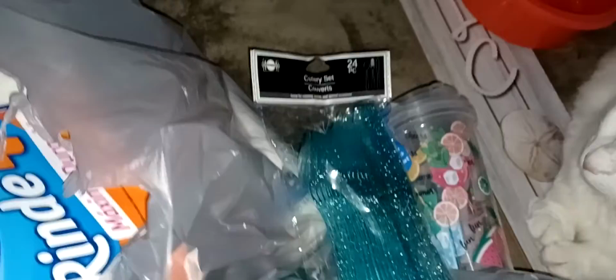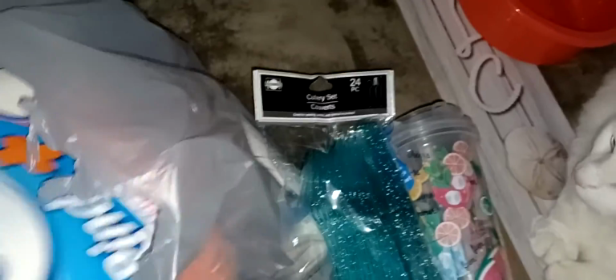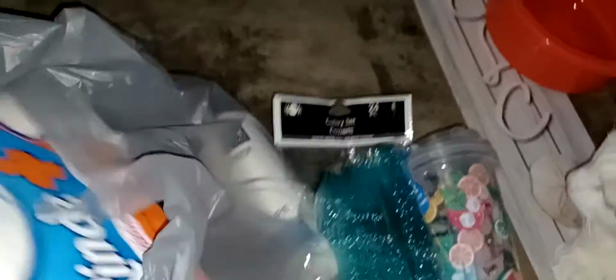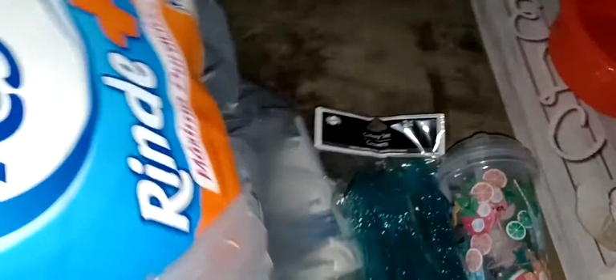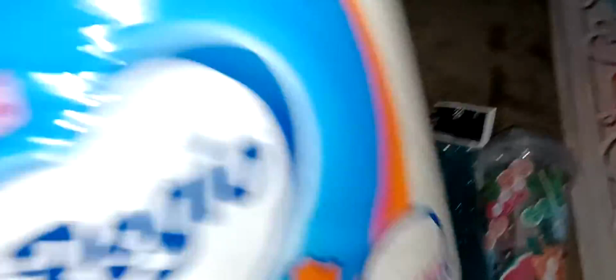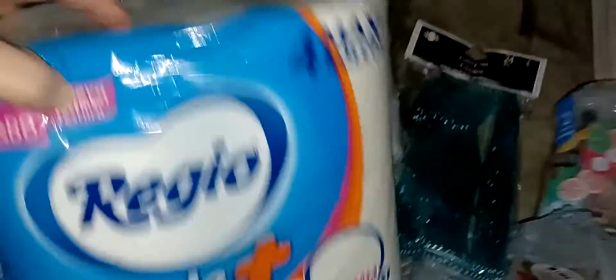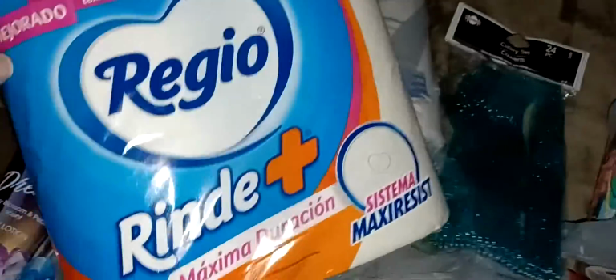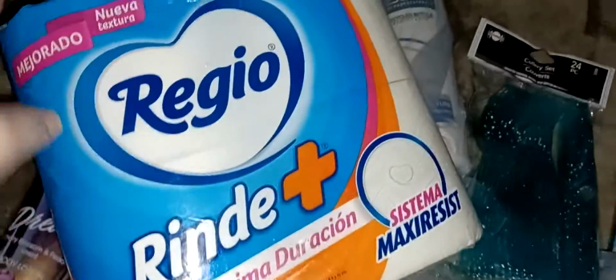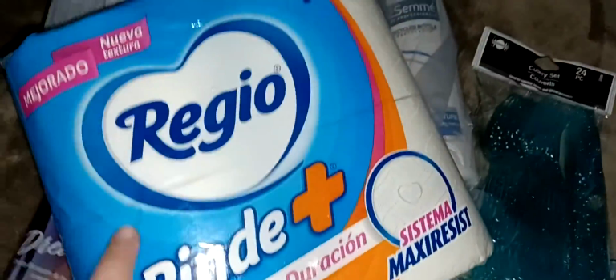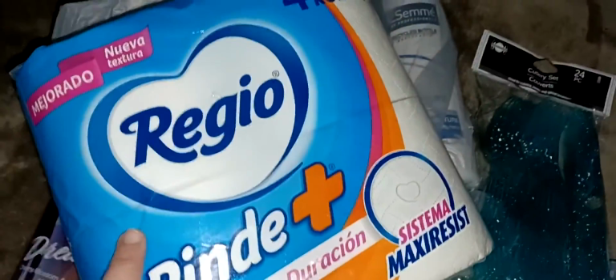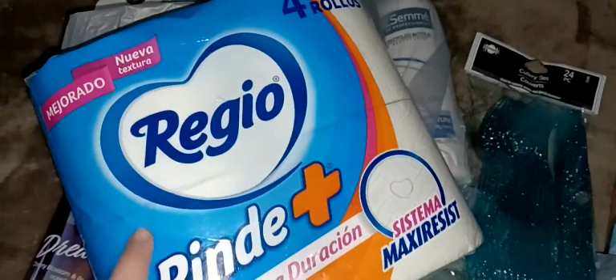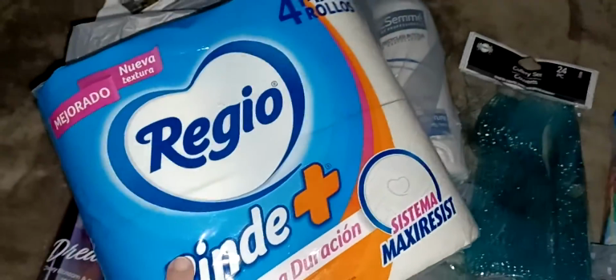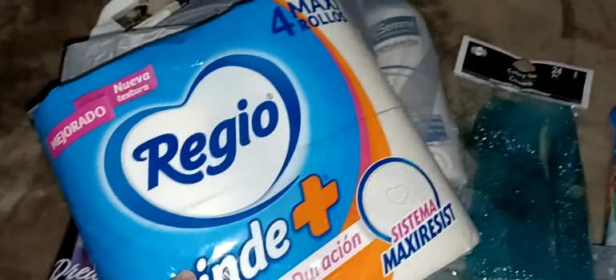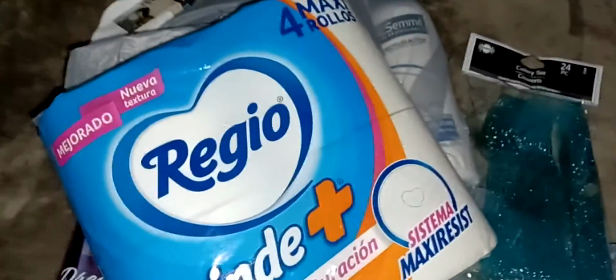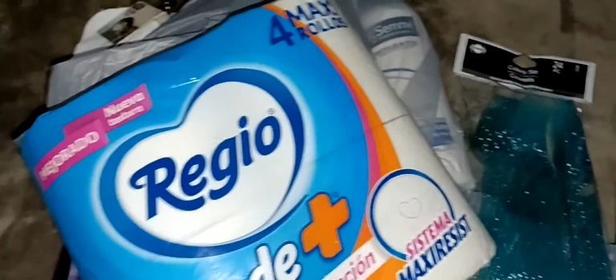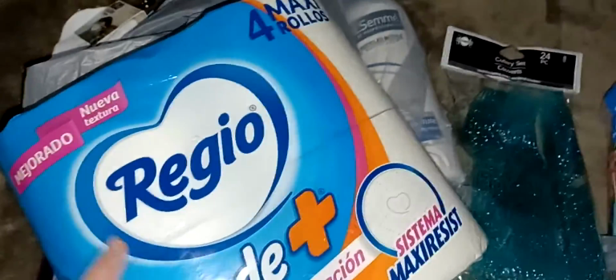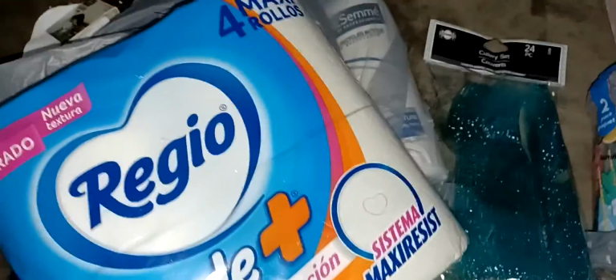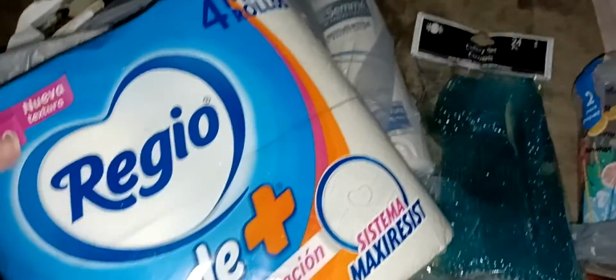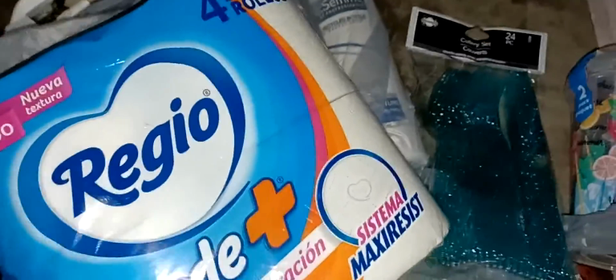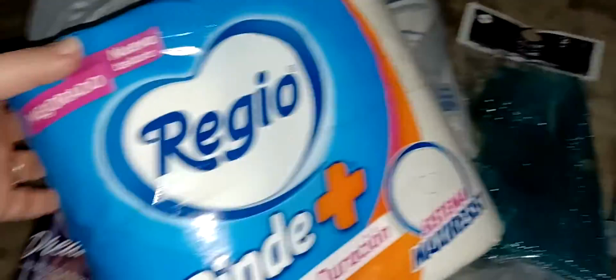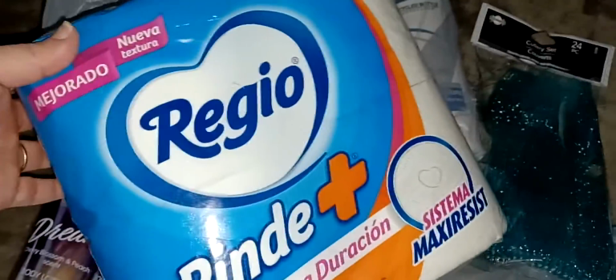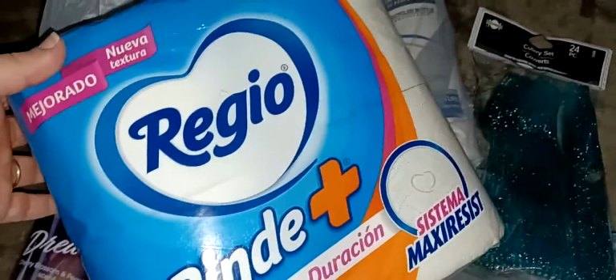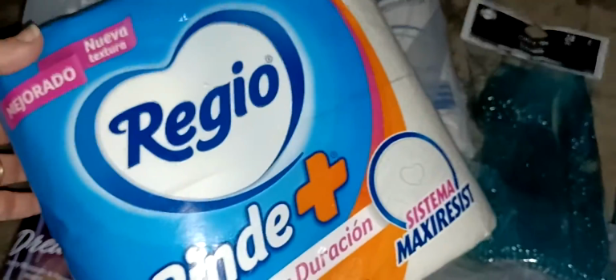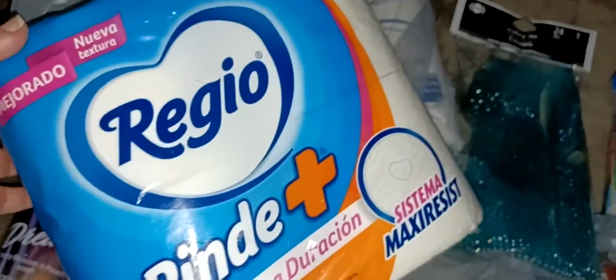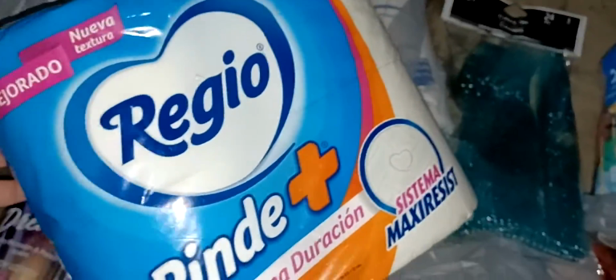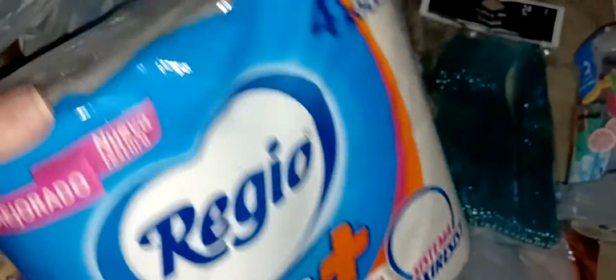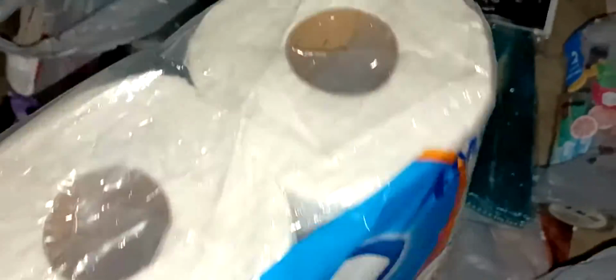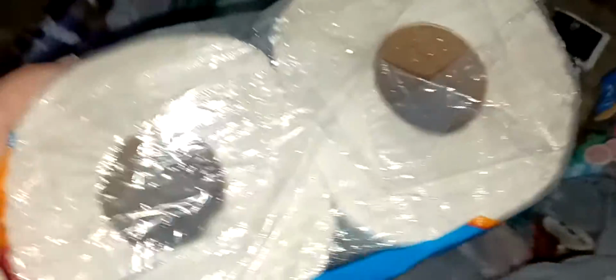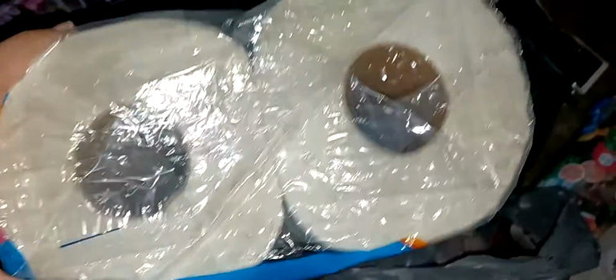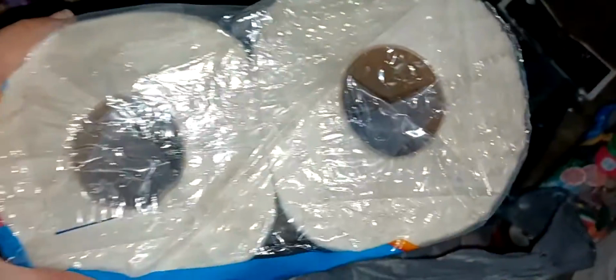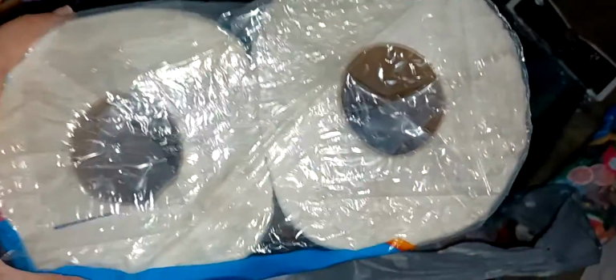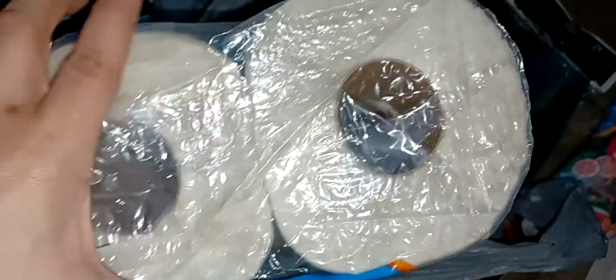I got this big pack of toilet paper, which is rare — I usually get them when I see them. This is Reggio or something like that, but look how thick that is.